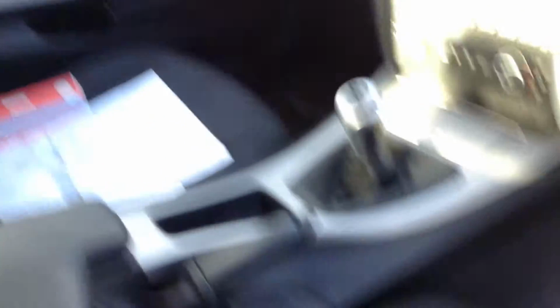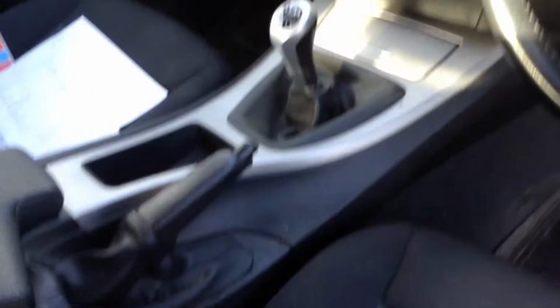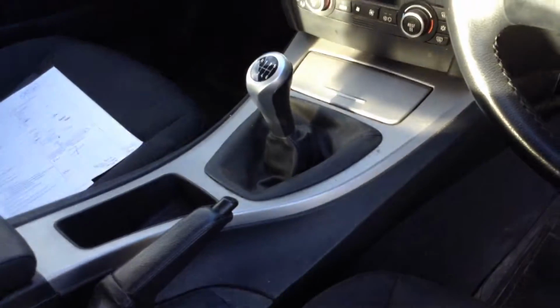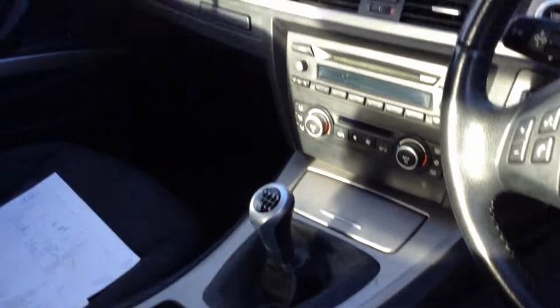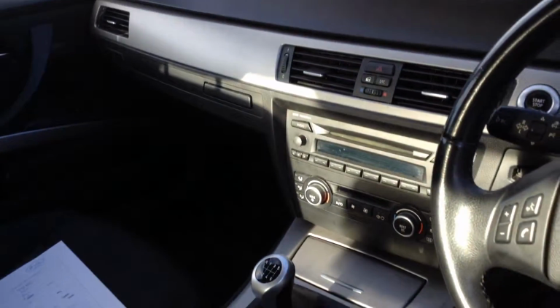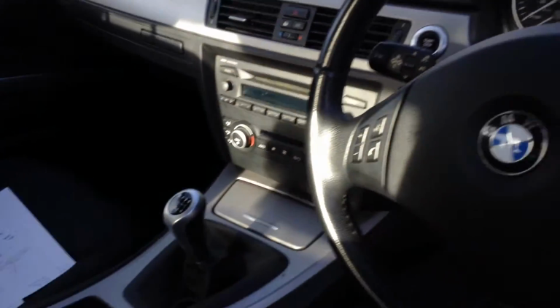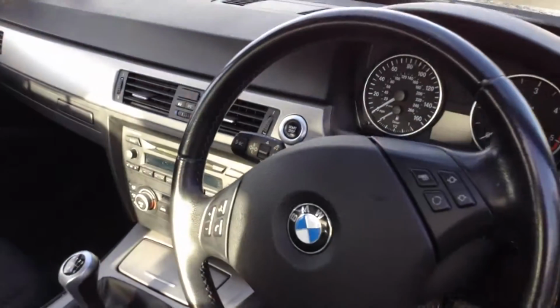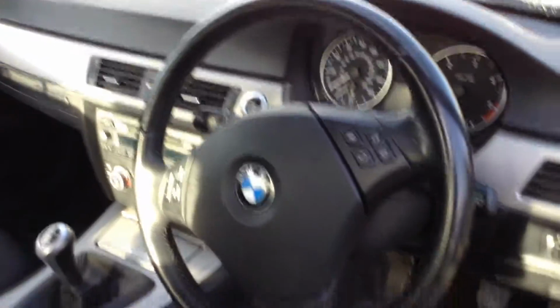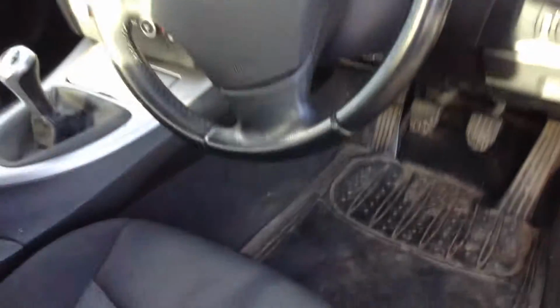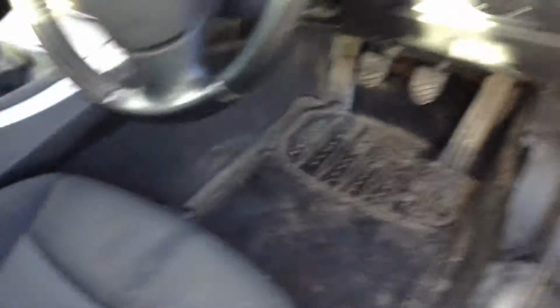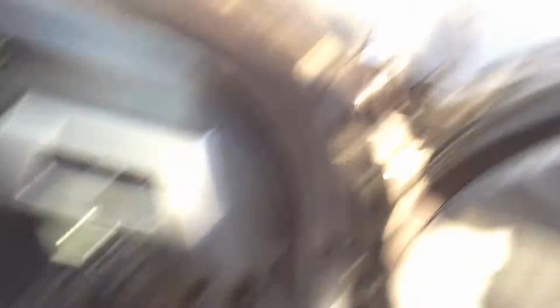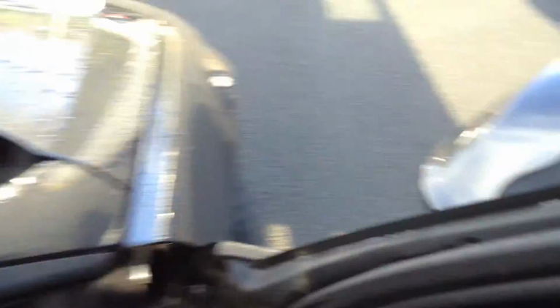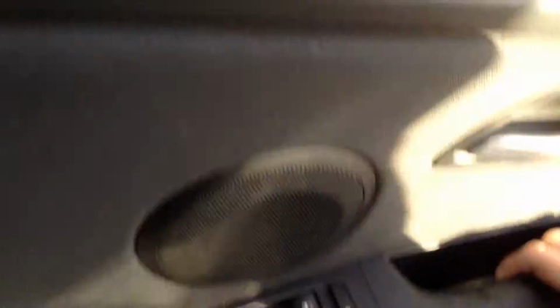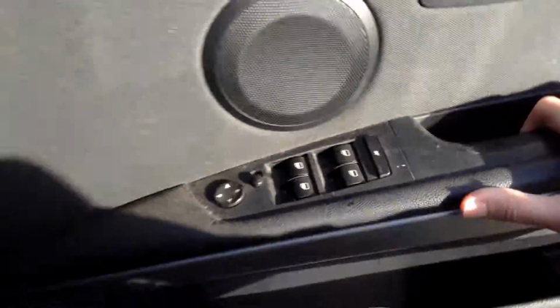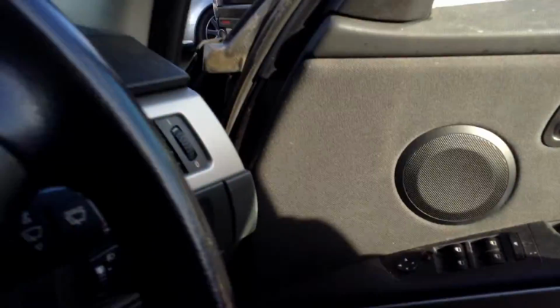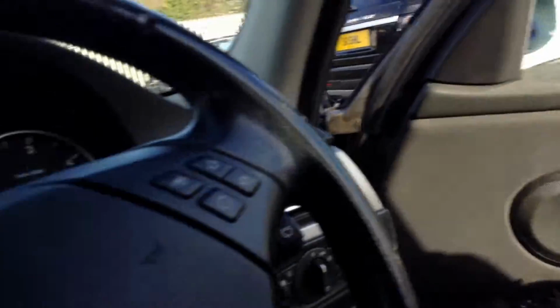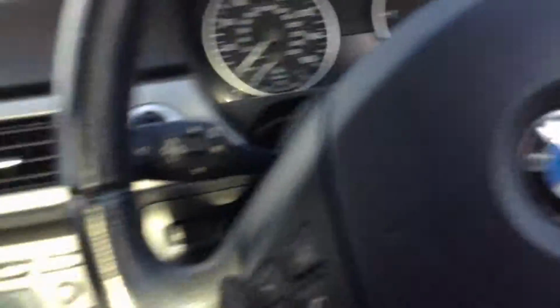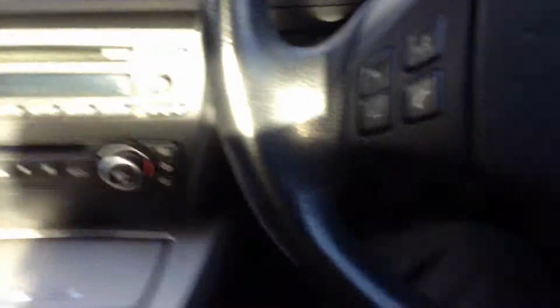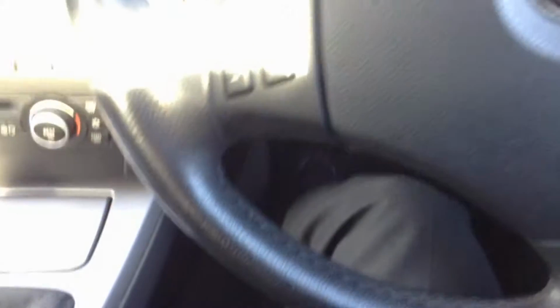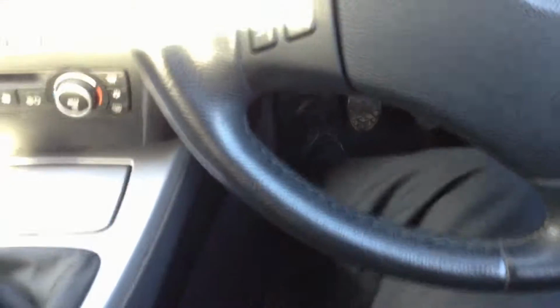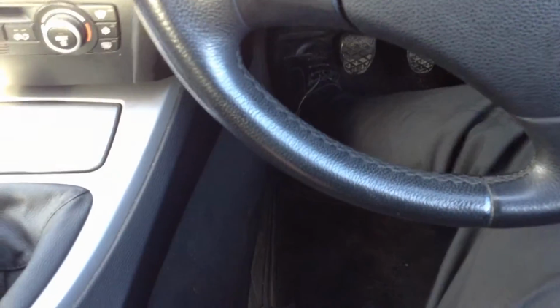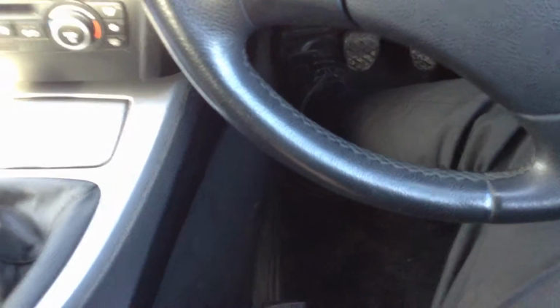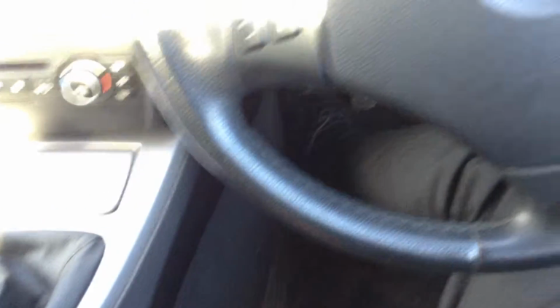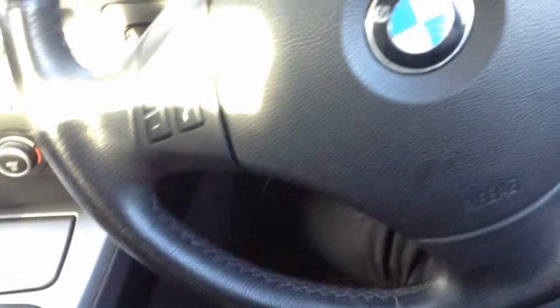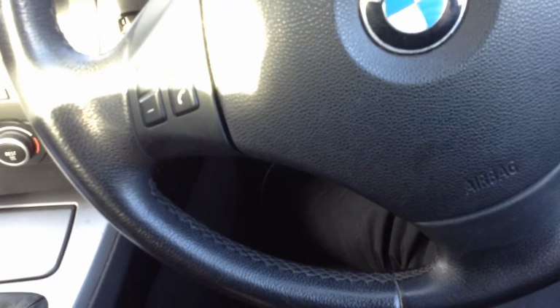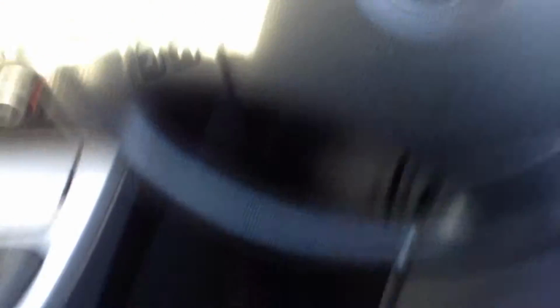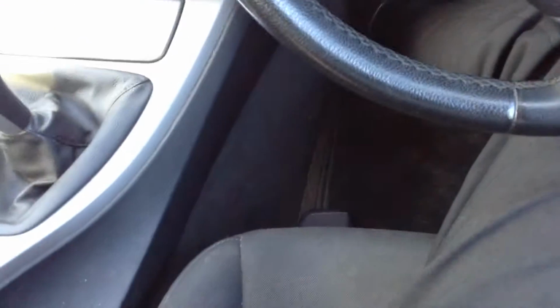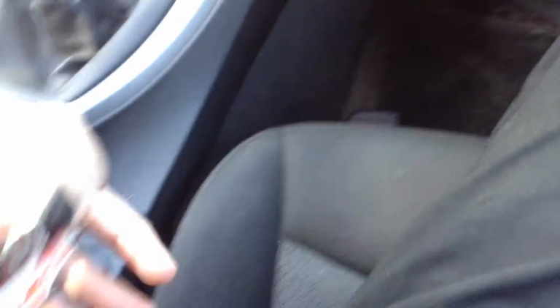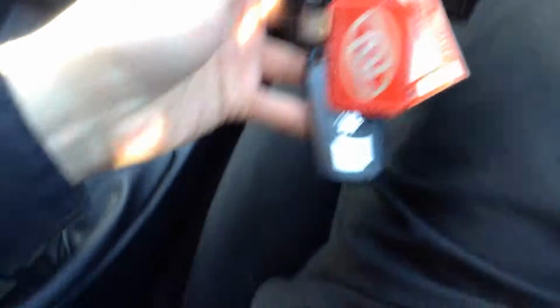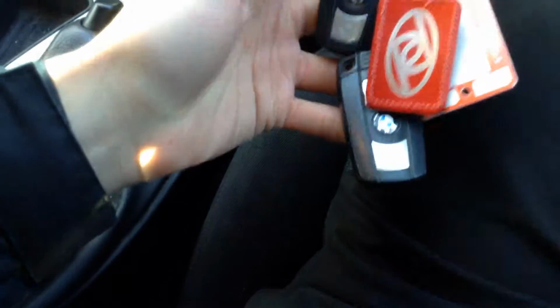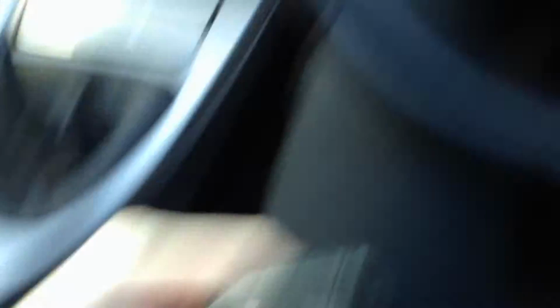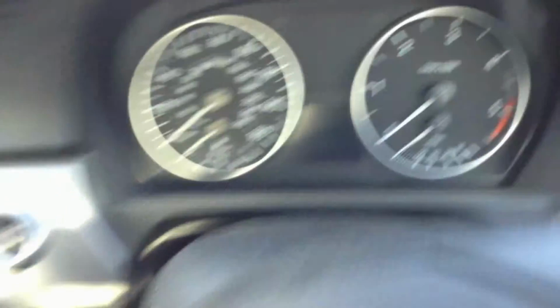The dashboard and sensor consoles have a couple of minor little scratches, and there is a little bit of wearing around the steering wheel. Stepping inside the car, we do have two sets of keys with the vehicle, as you can see — so two keys with the car.